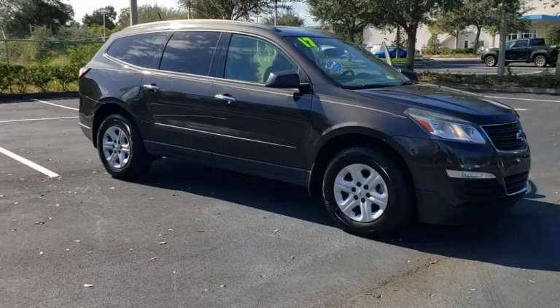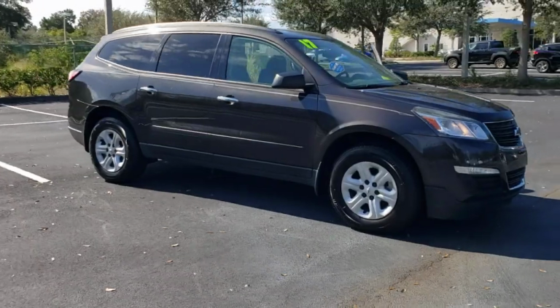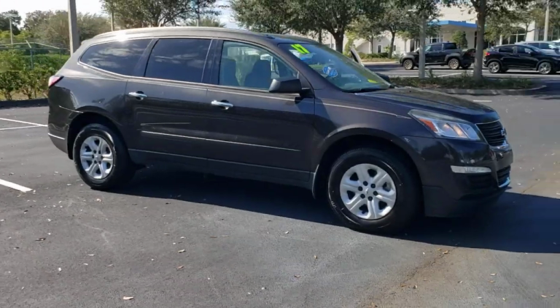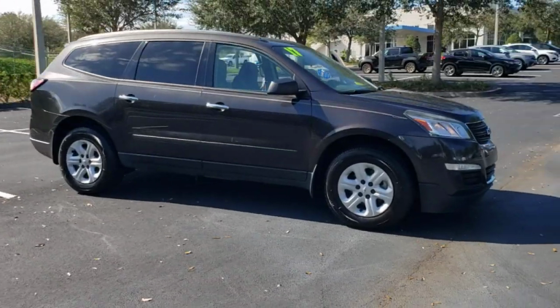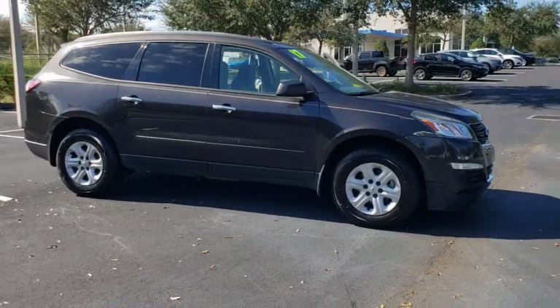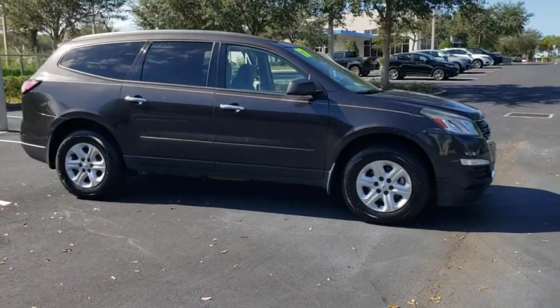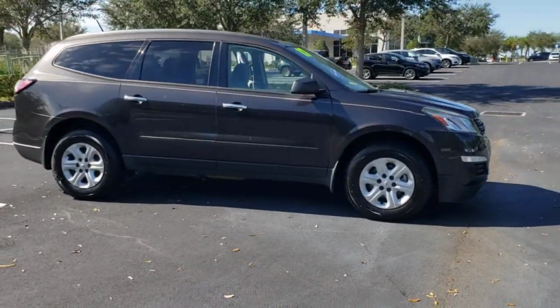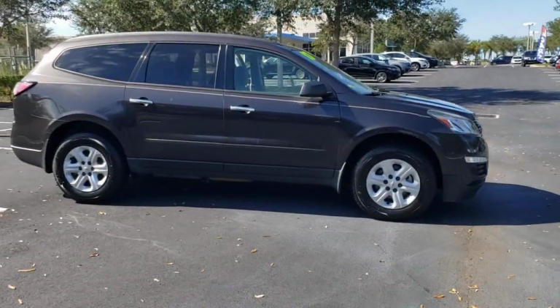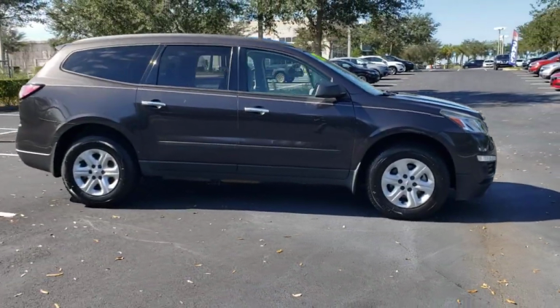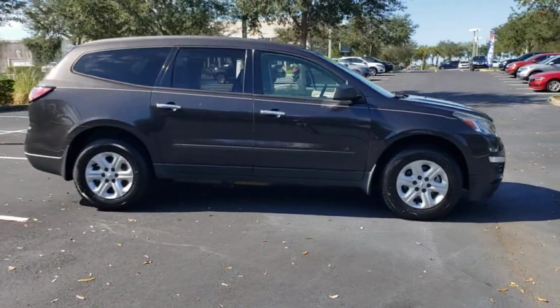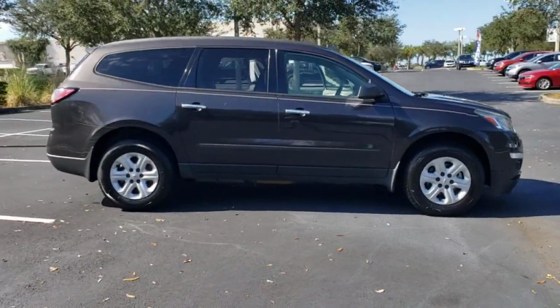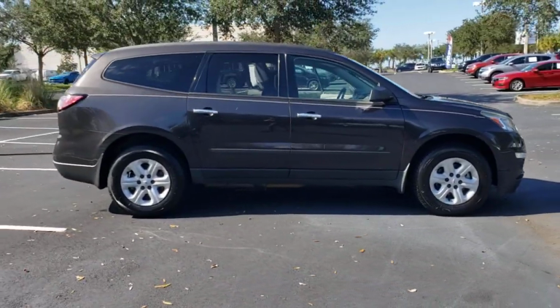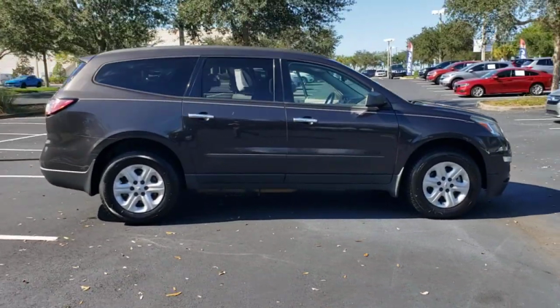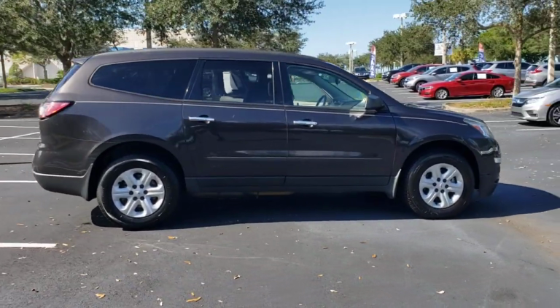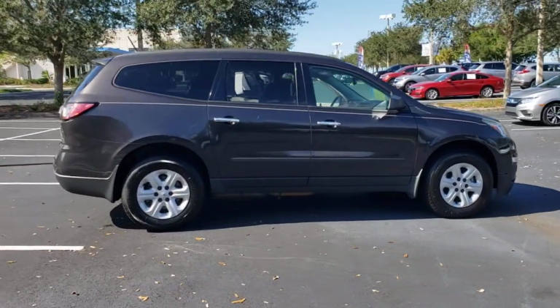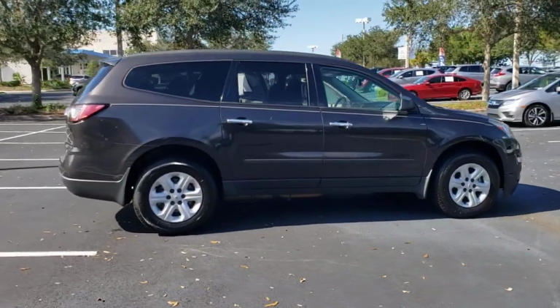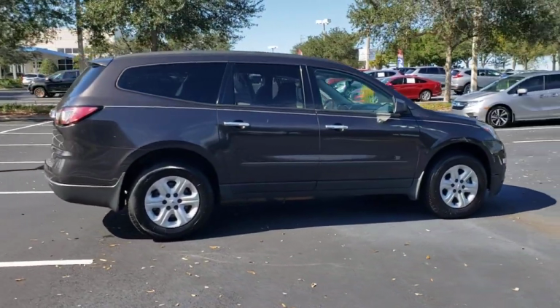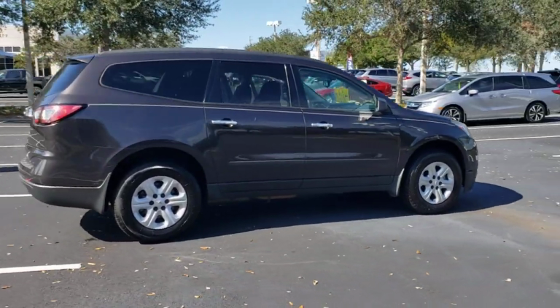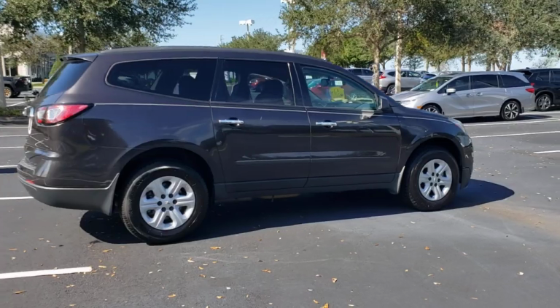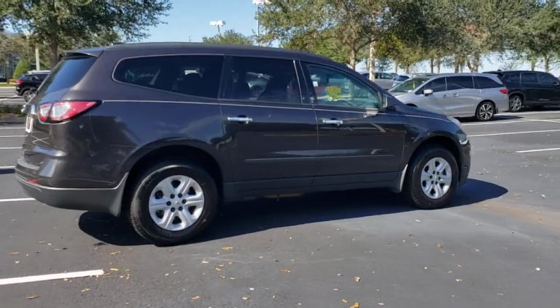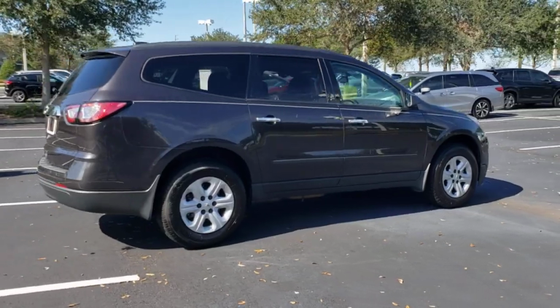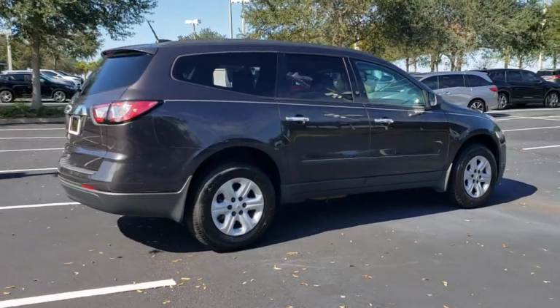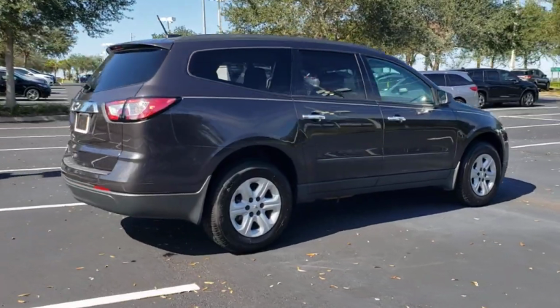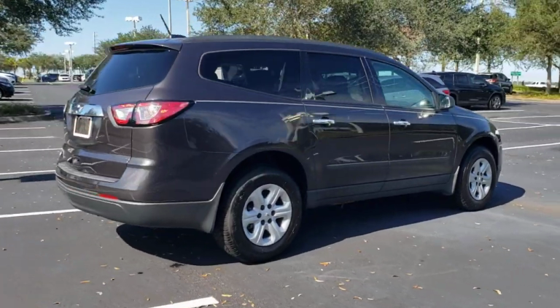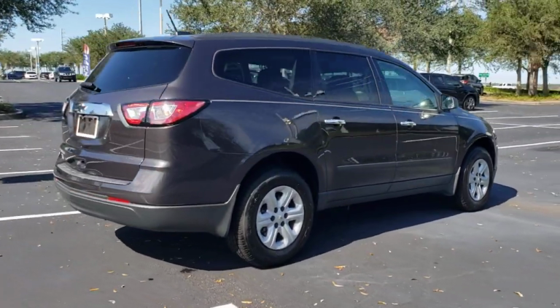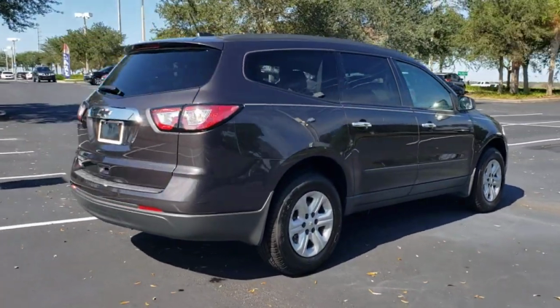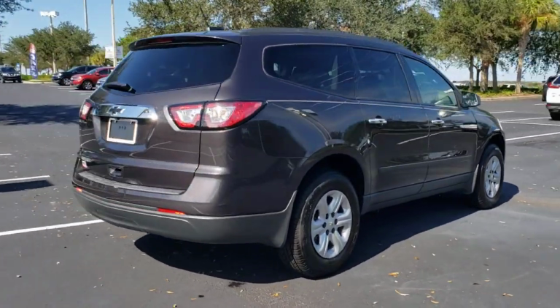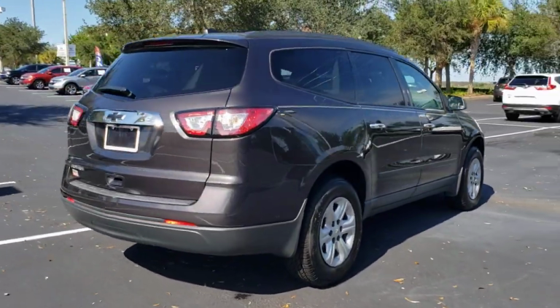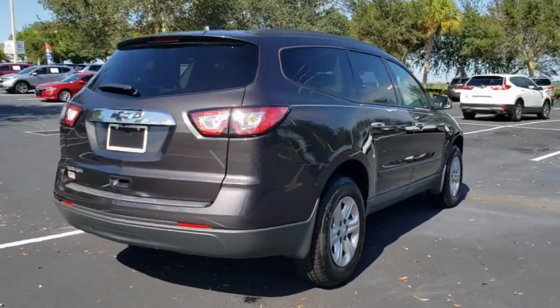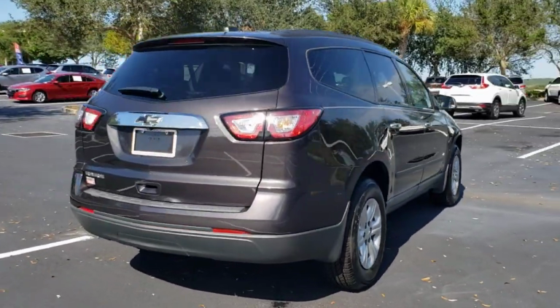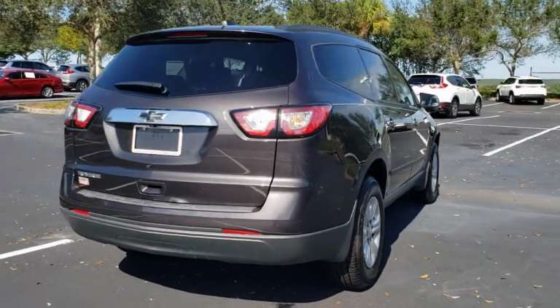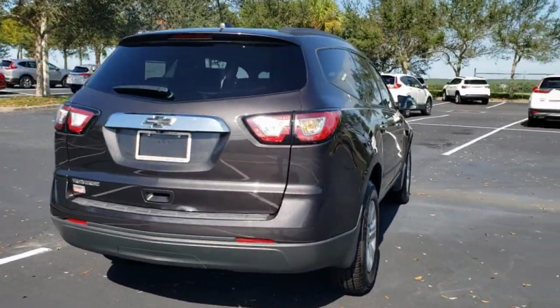Get a feel for the 2017 Chevrolet Traverse. This vehicle is an outstanding buy with fewer than 70,000 miles on the odometer.